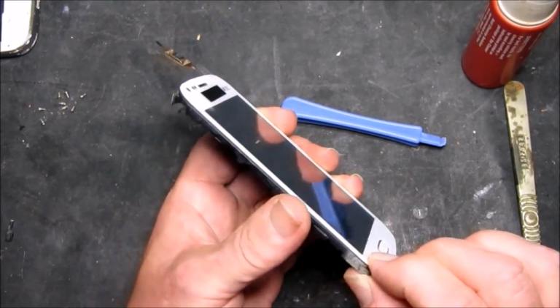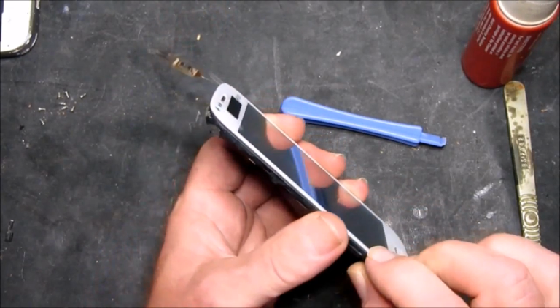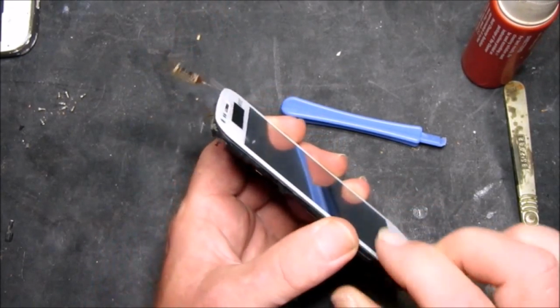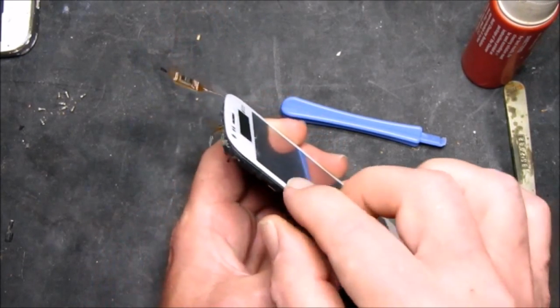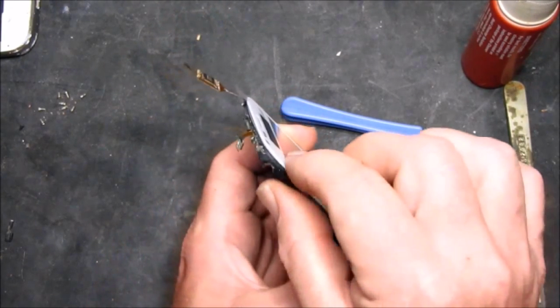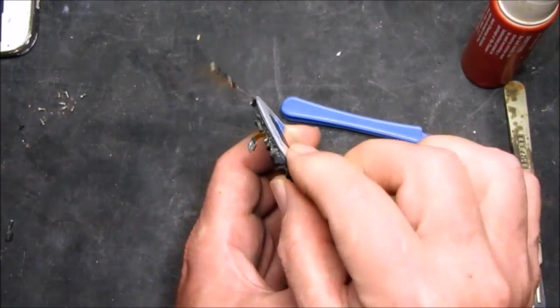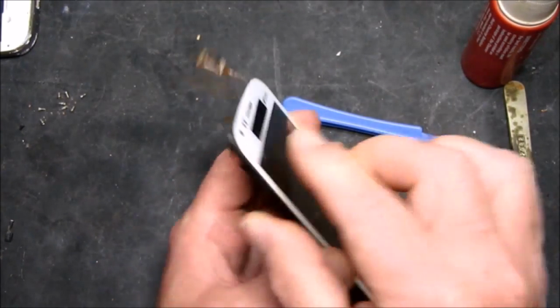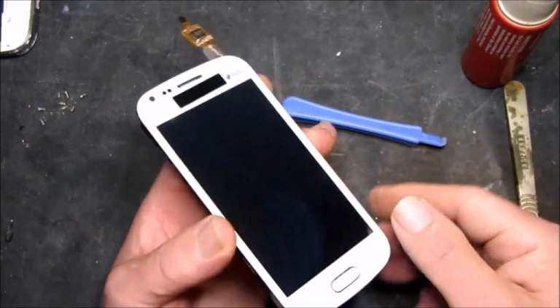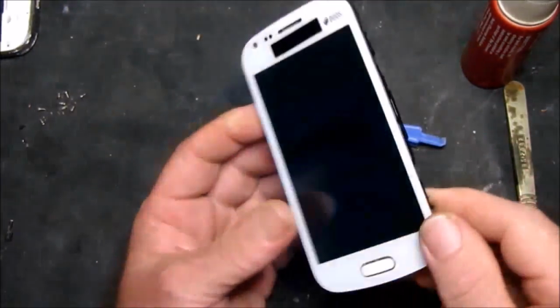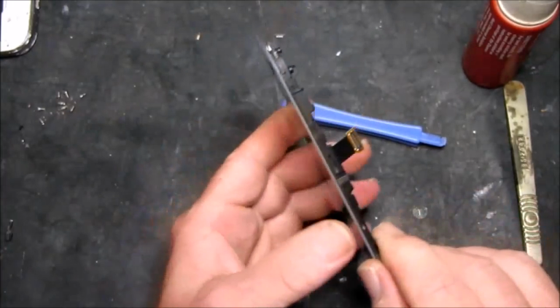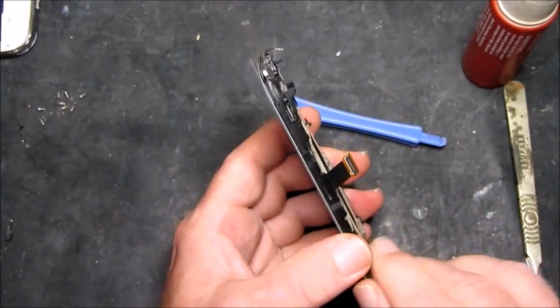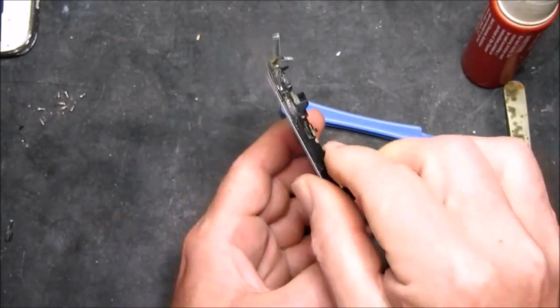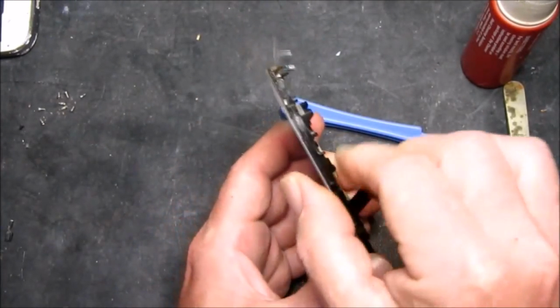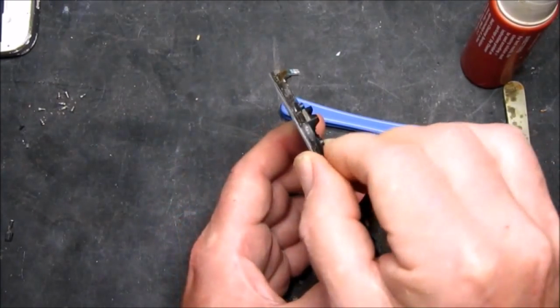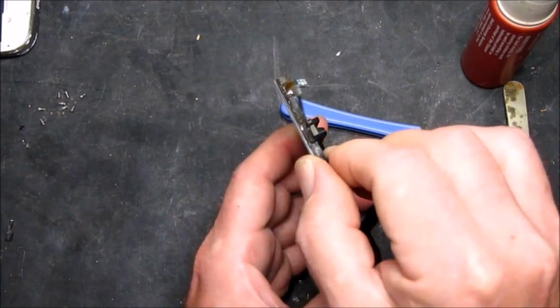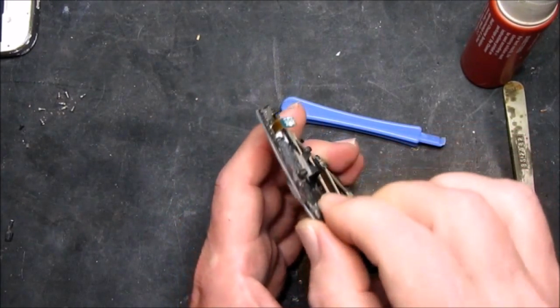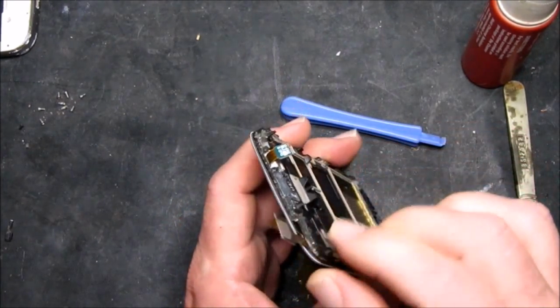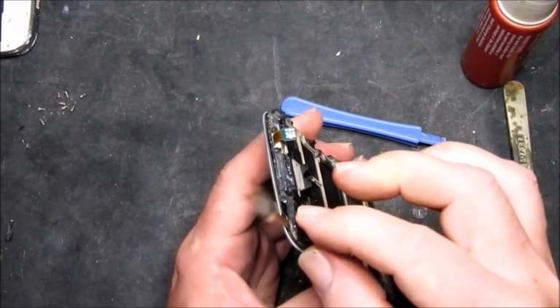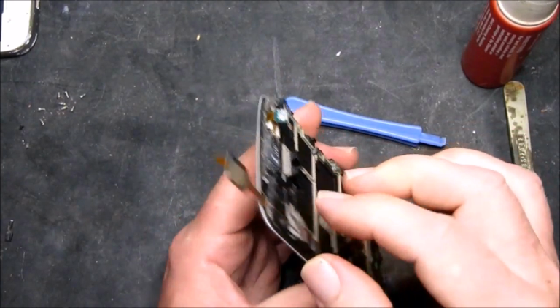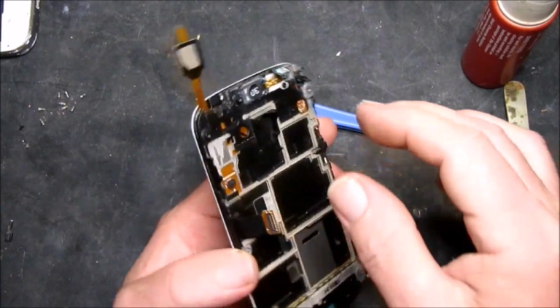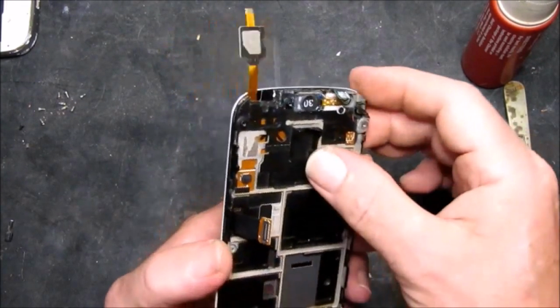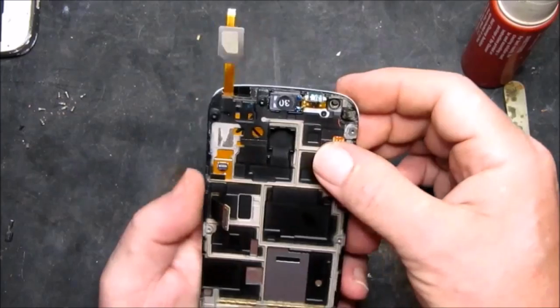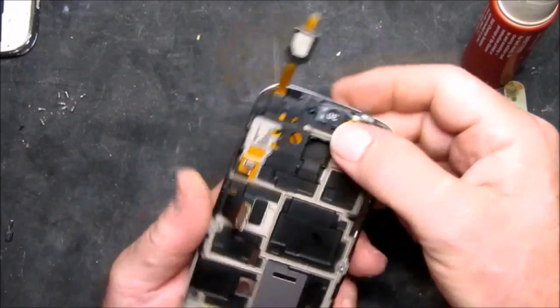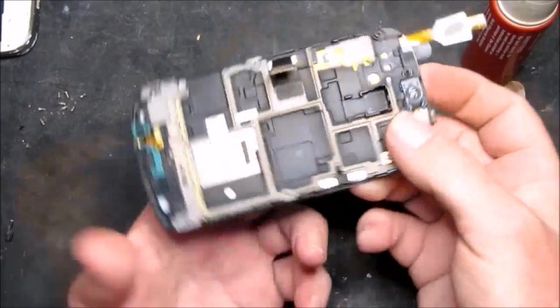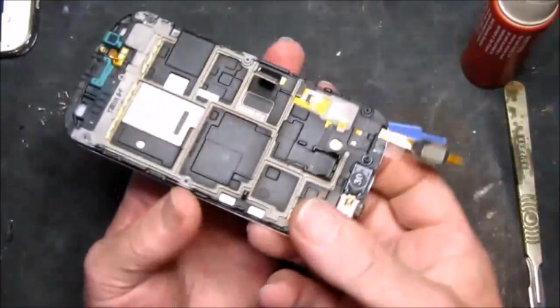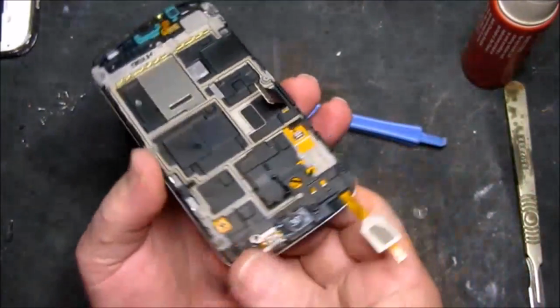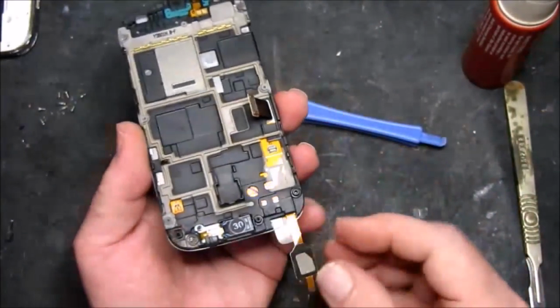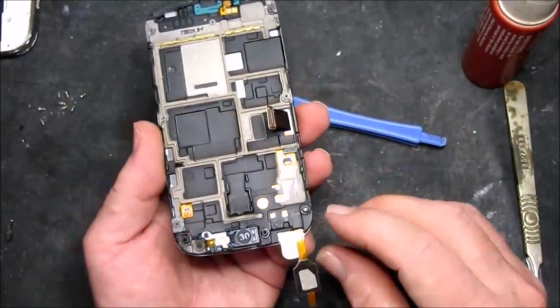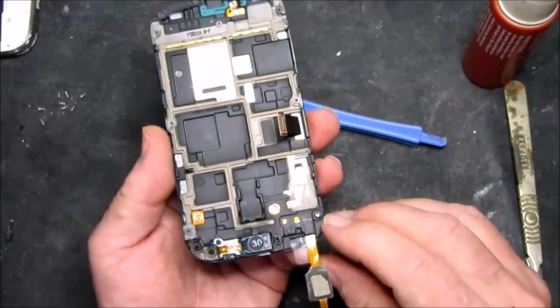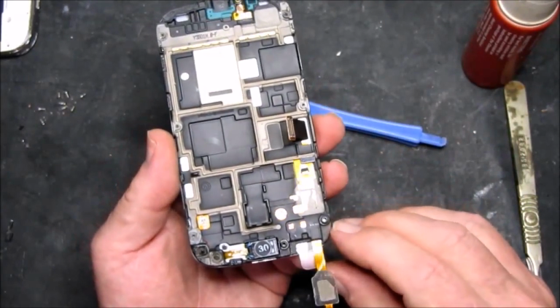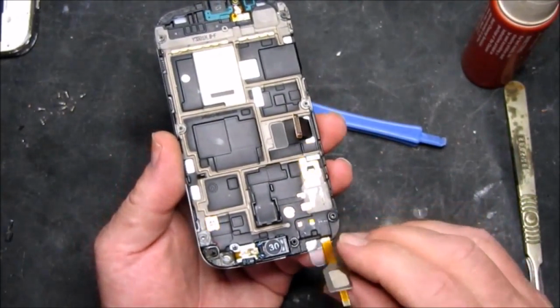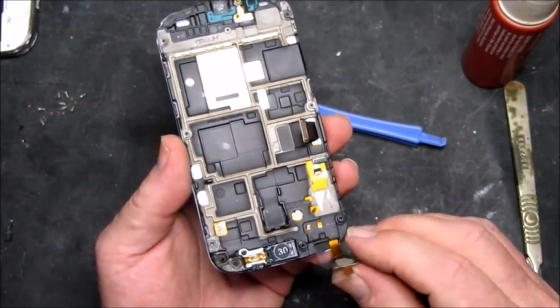I'm just checking around that nothing is seated incorrectly. The top frame of this is actually broken so I don't have a problem there.